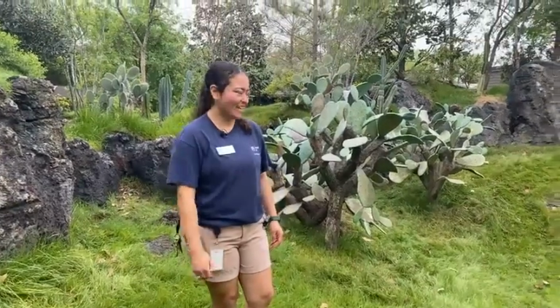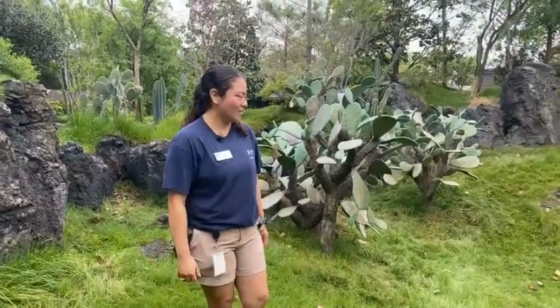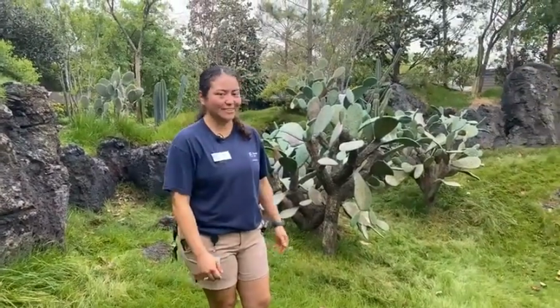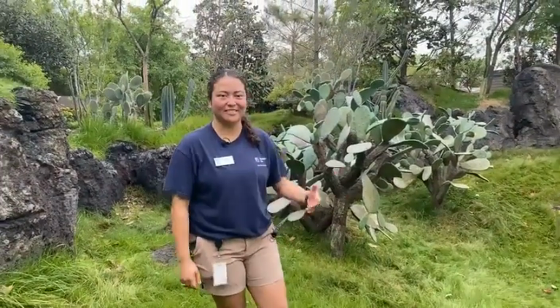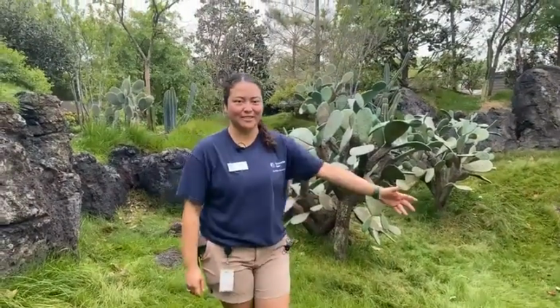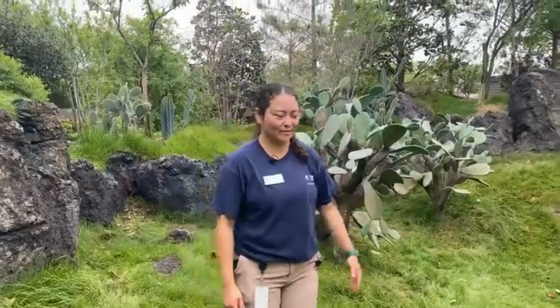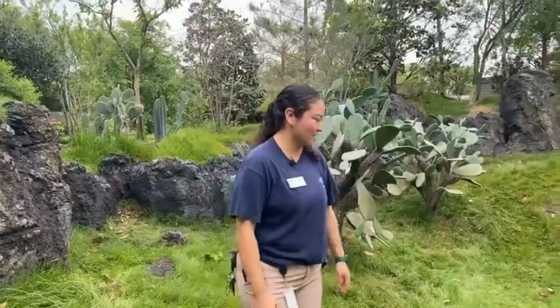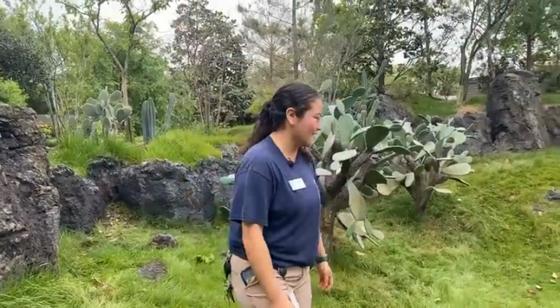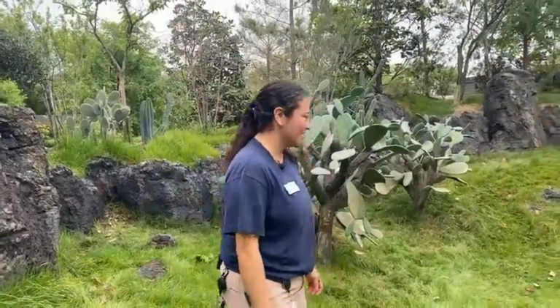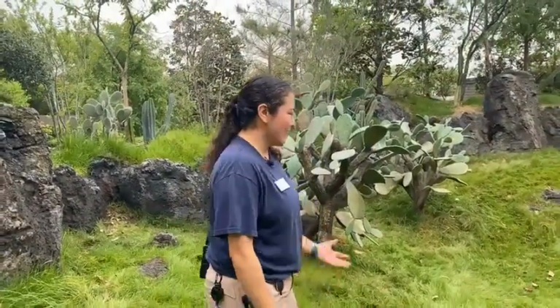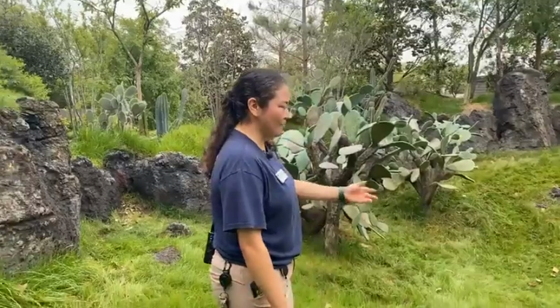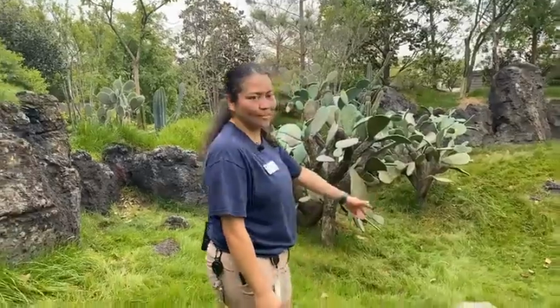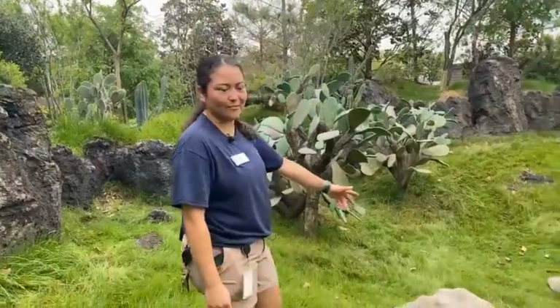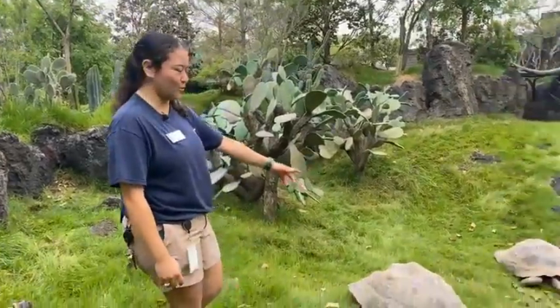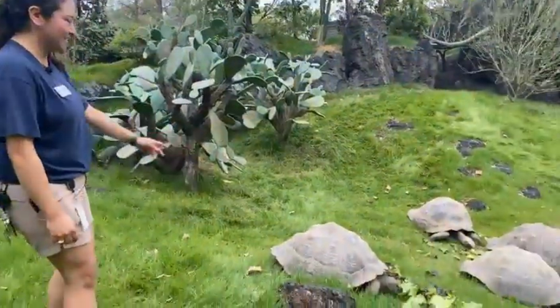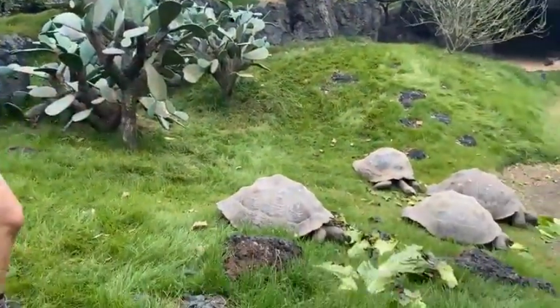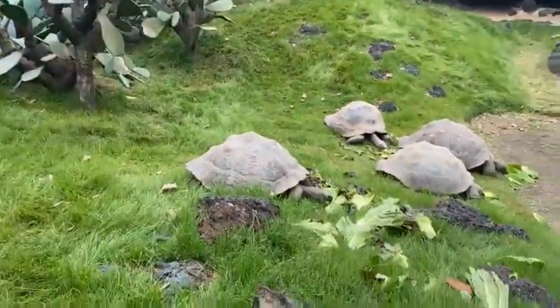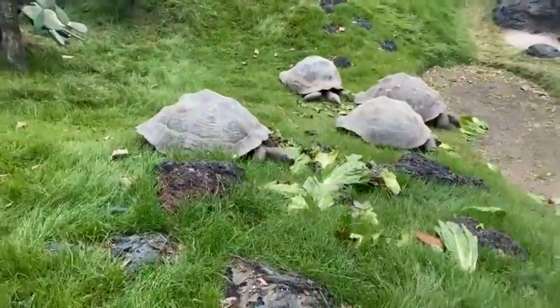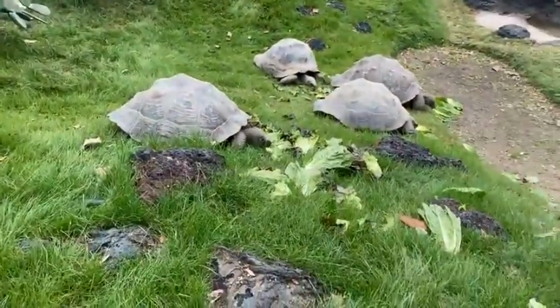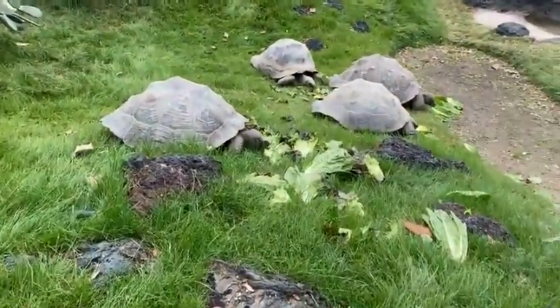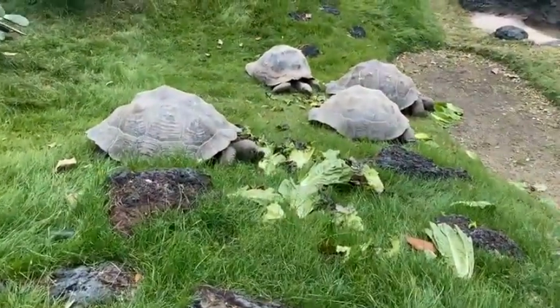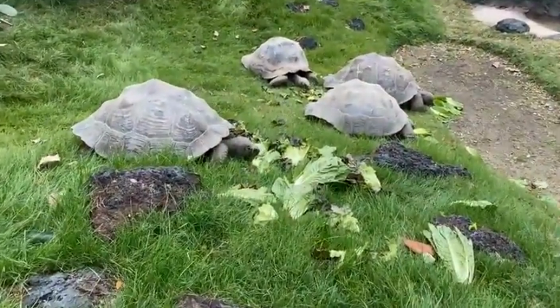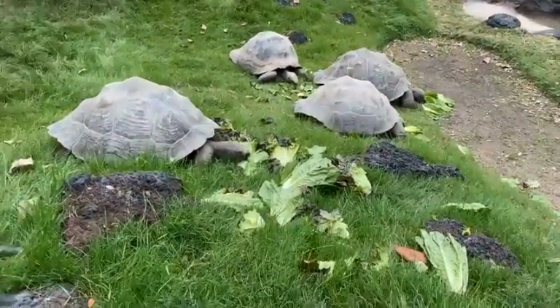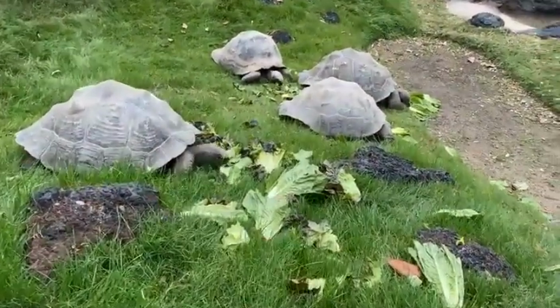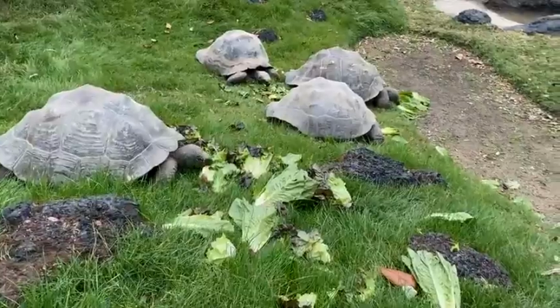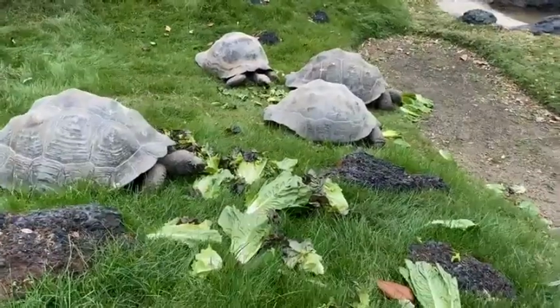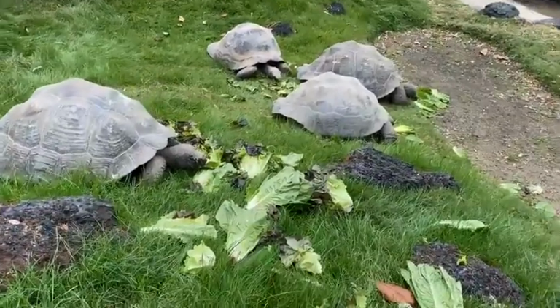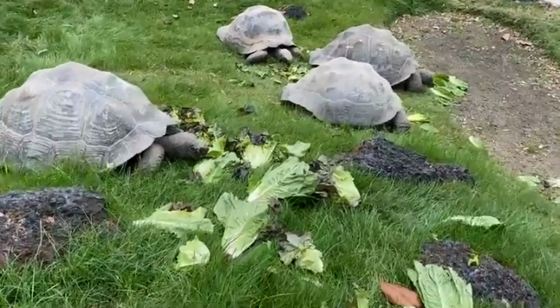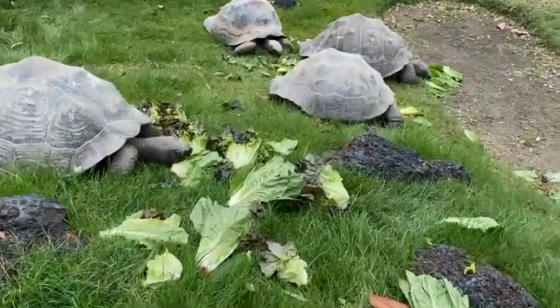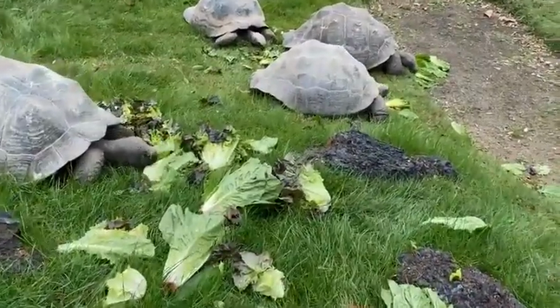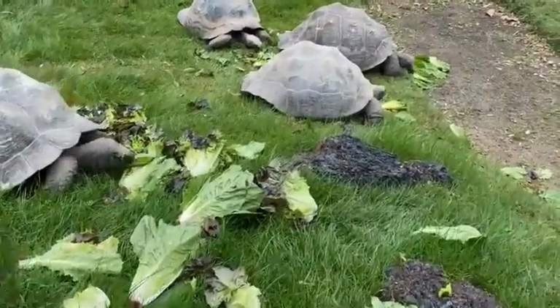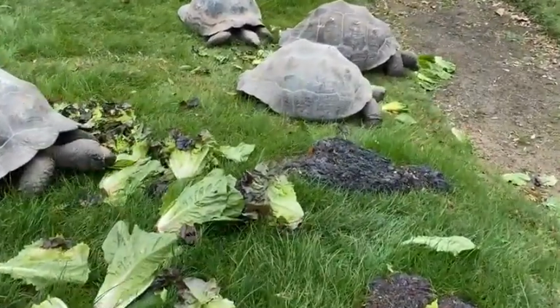Hi, welcome to the Houston Zoo Galapagos tortoise yard. We have four of our Galapagos tortoises here. We have Daphne, Seymour, and Jervis. They're enjoying some lettuce, sweet potato, and zucchini.